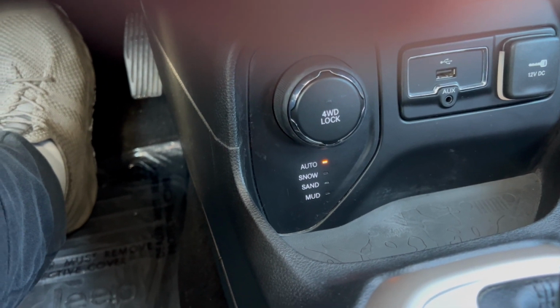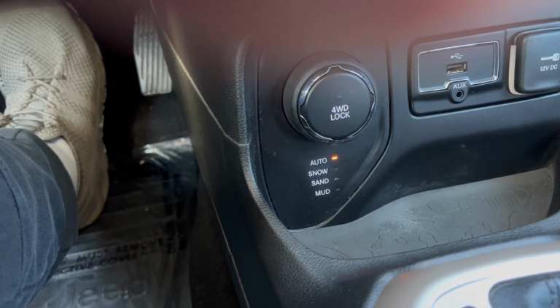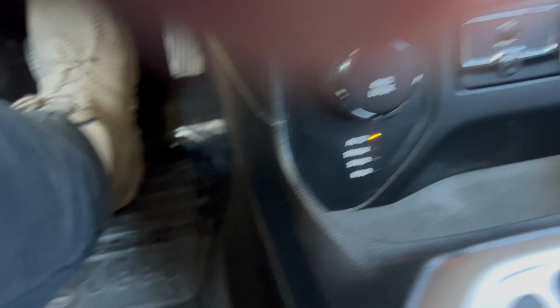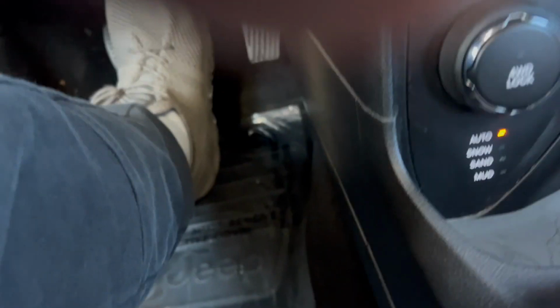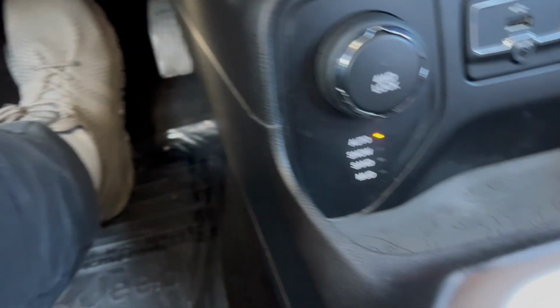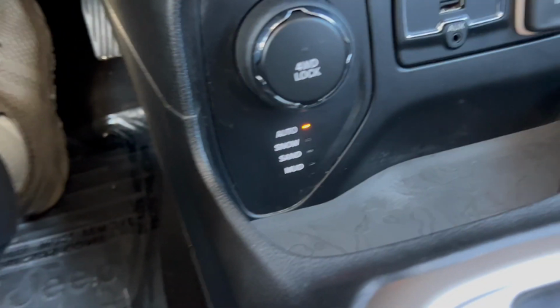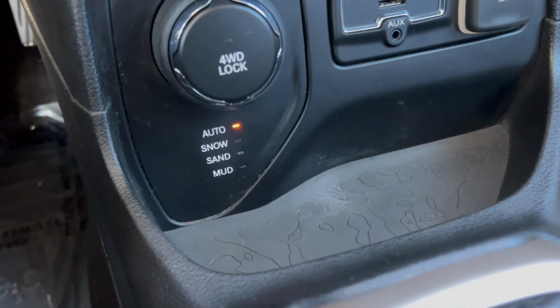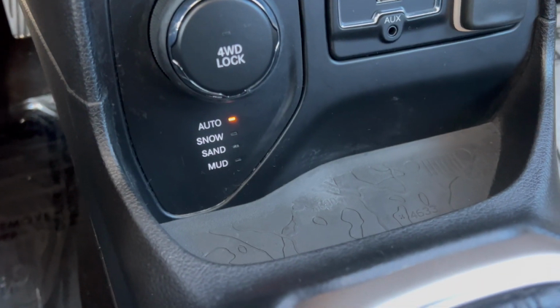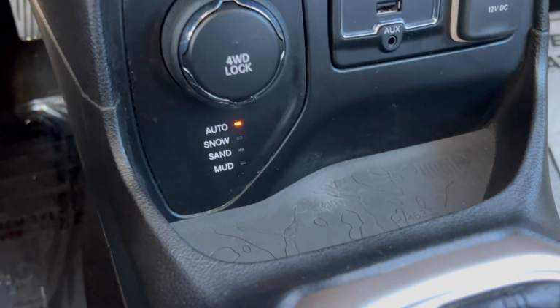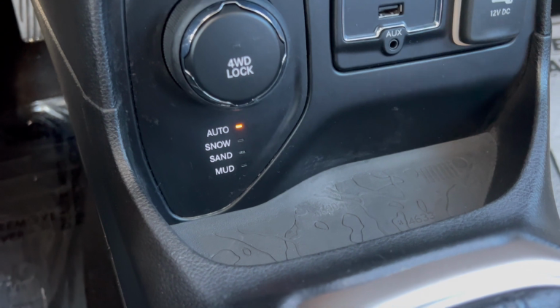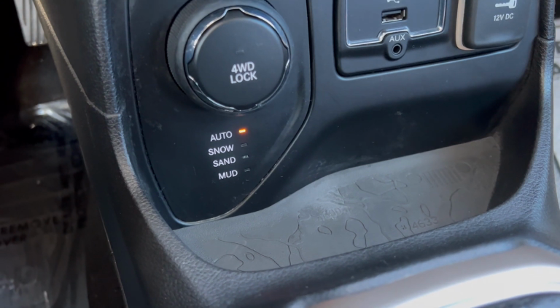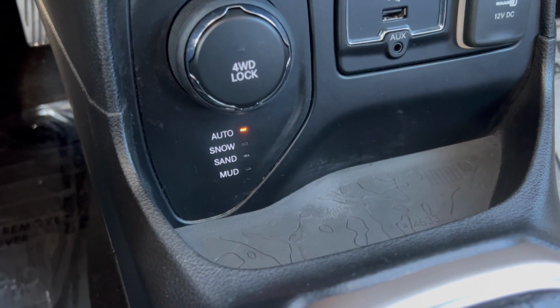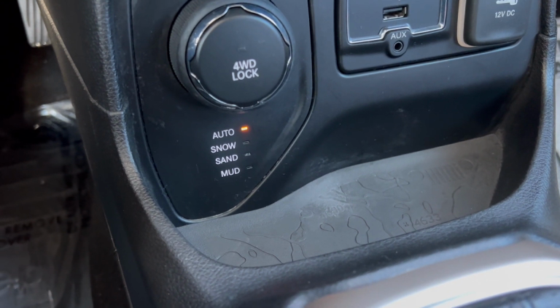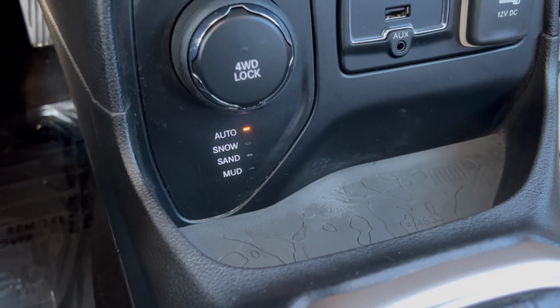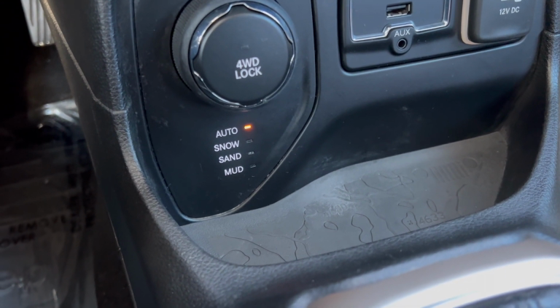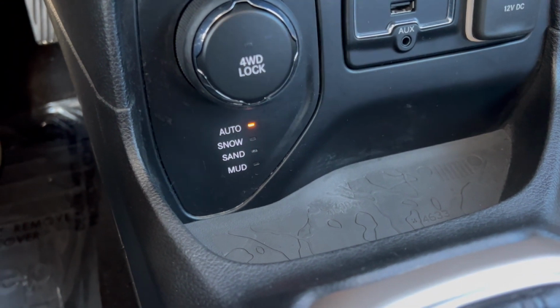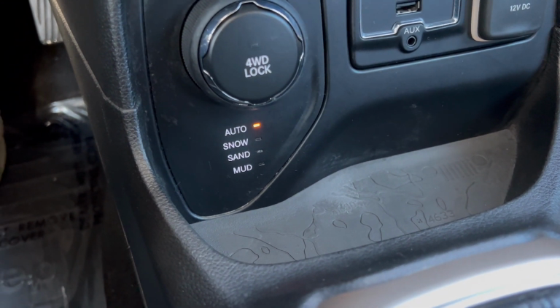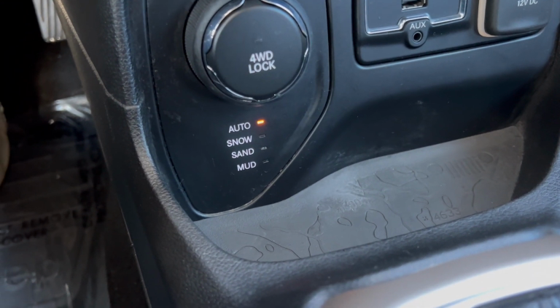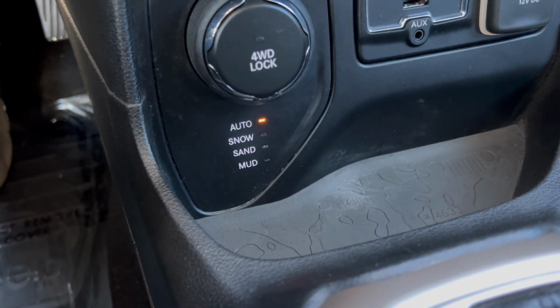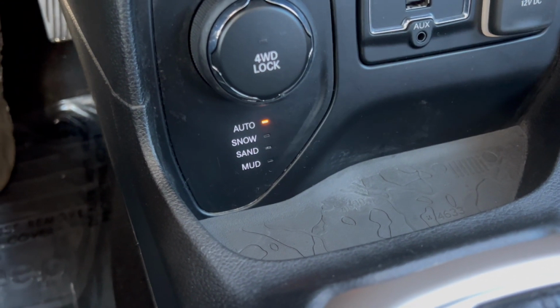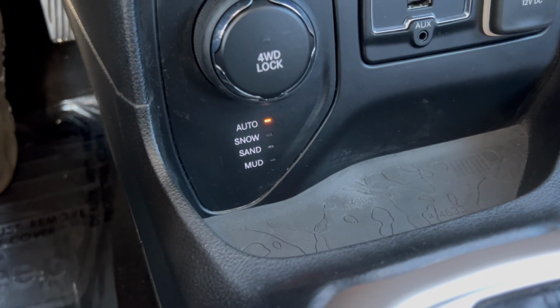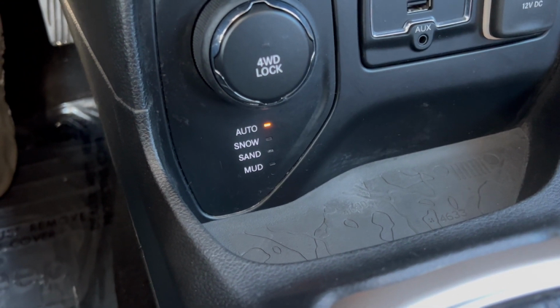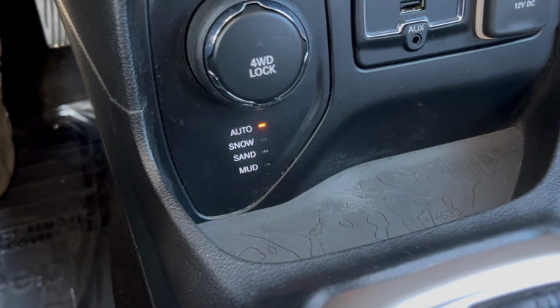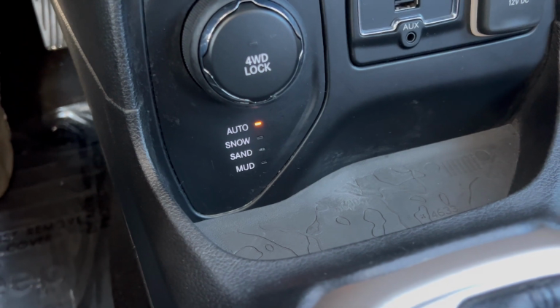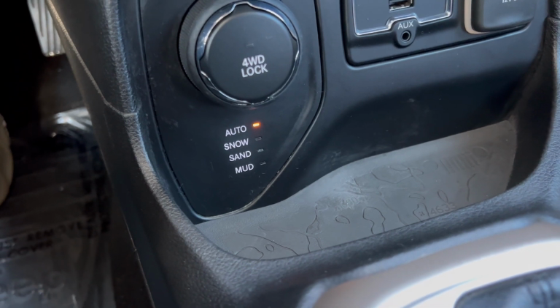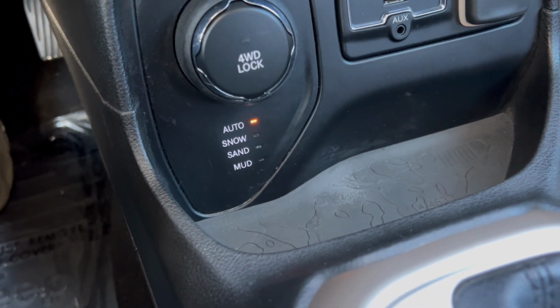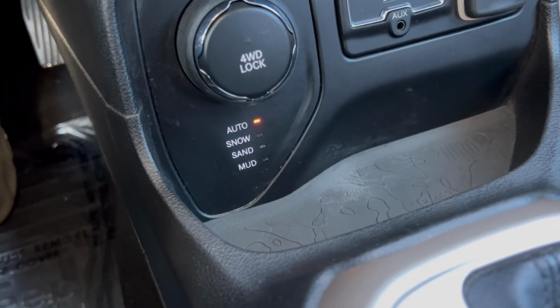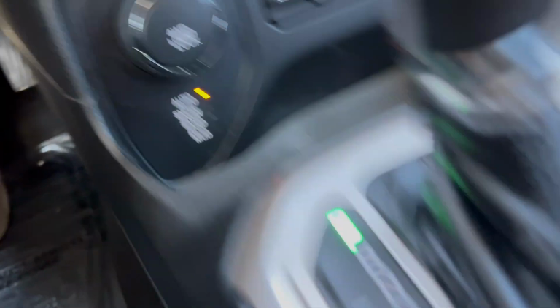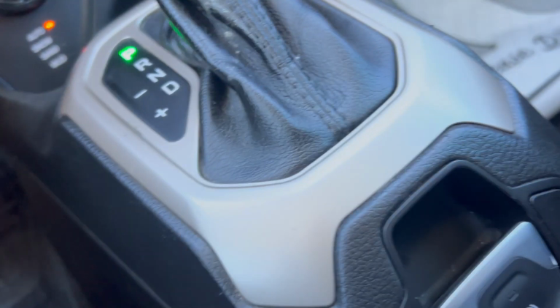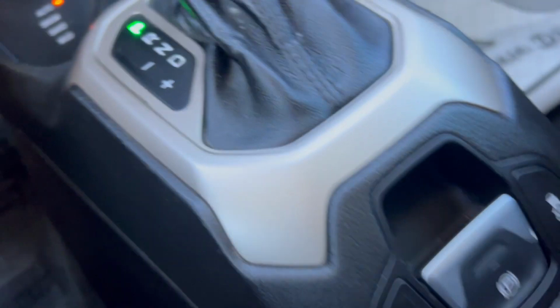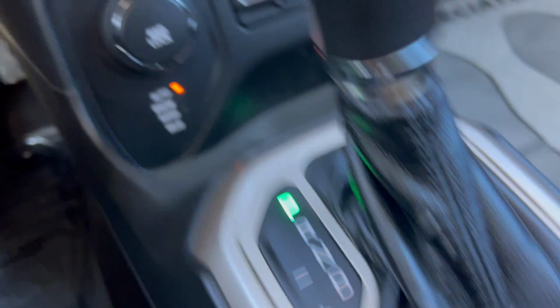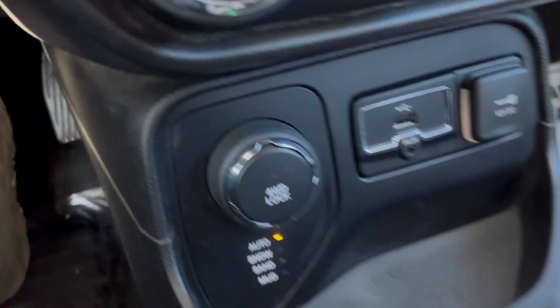For extreme conditions, that's your select terrain system, which is a suspension mode that adjusts automatically, or you can manually adjust it for snow, sand, or mud for better suspension in those conditions.